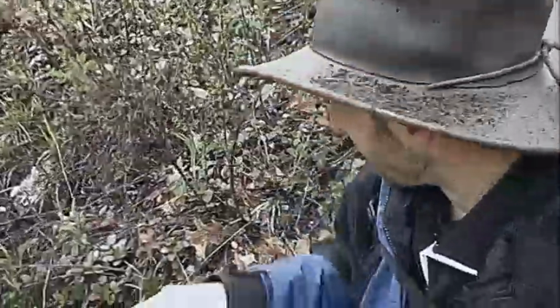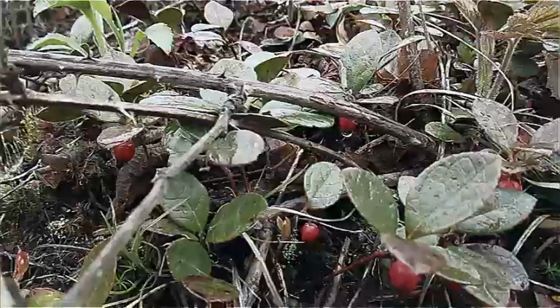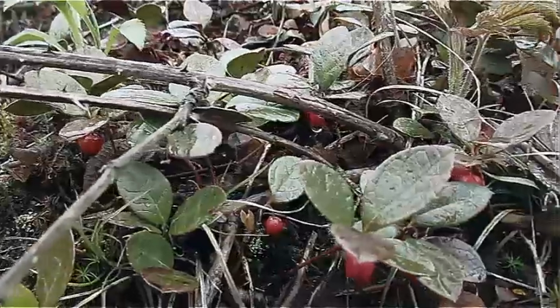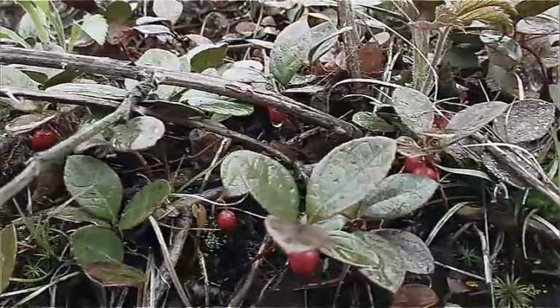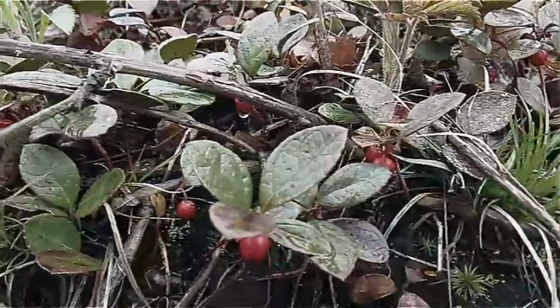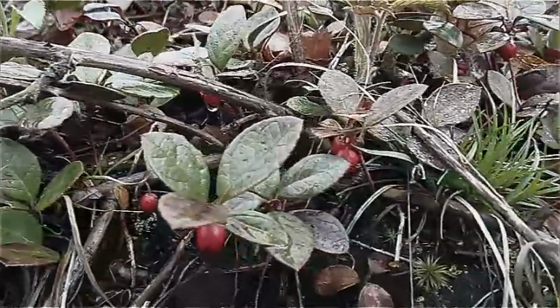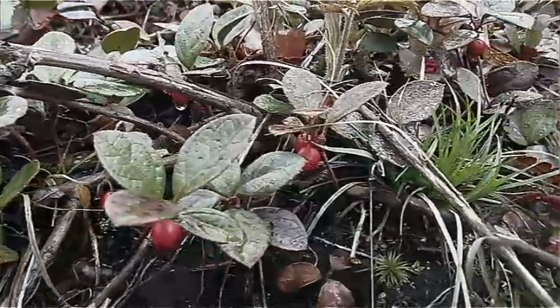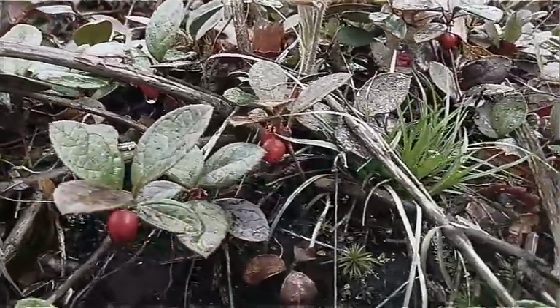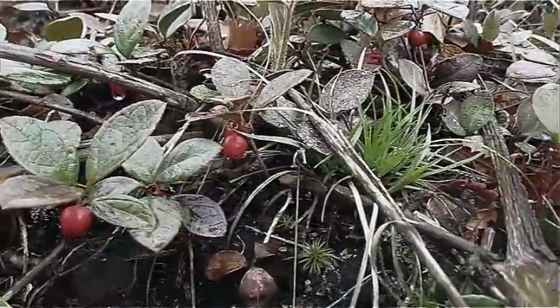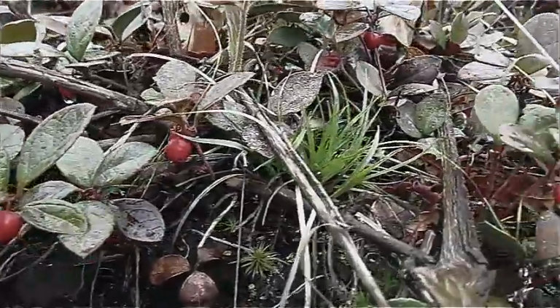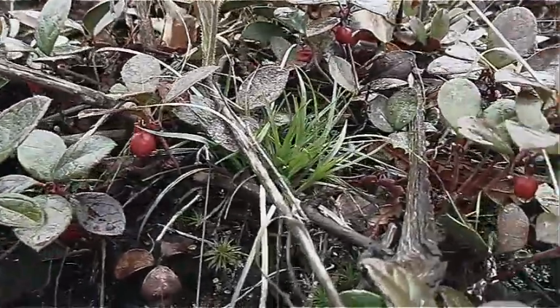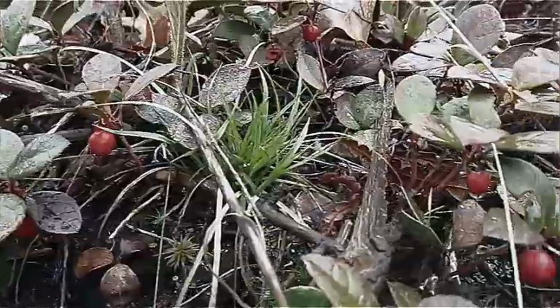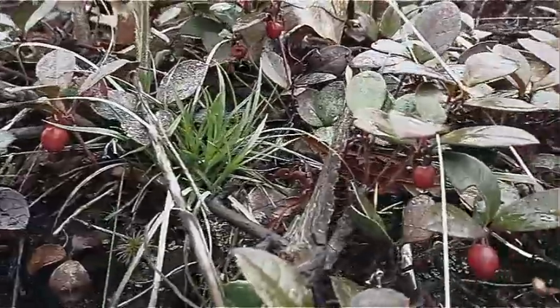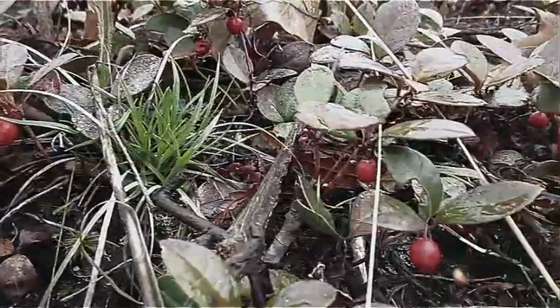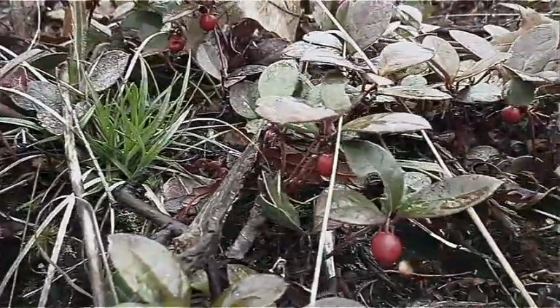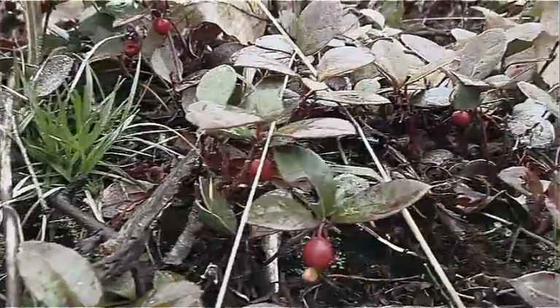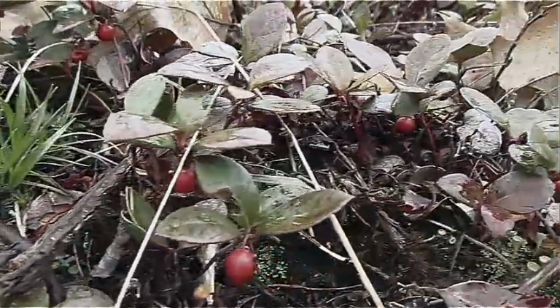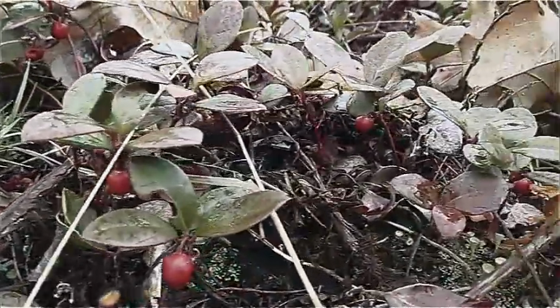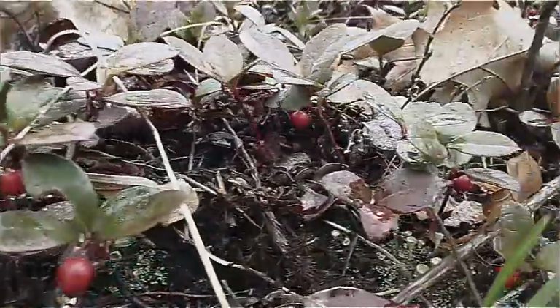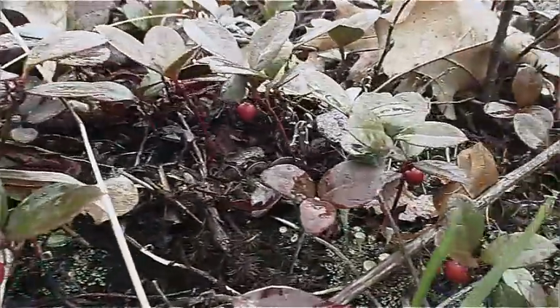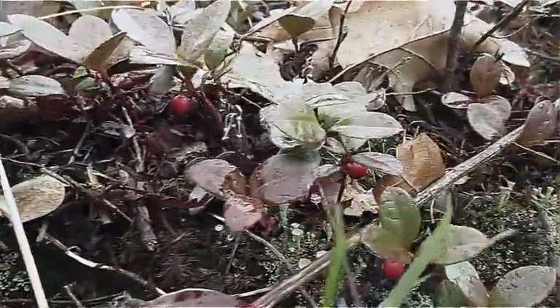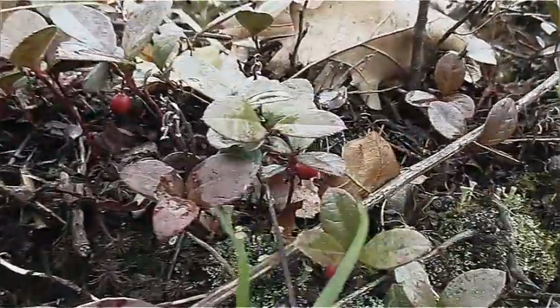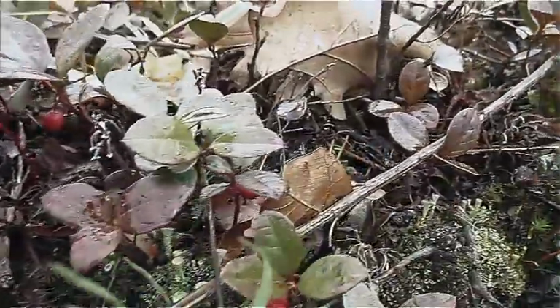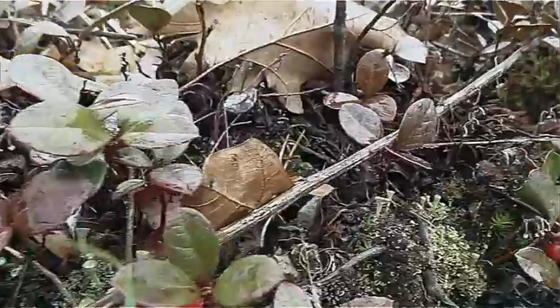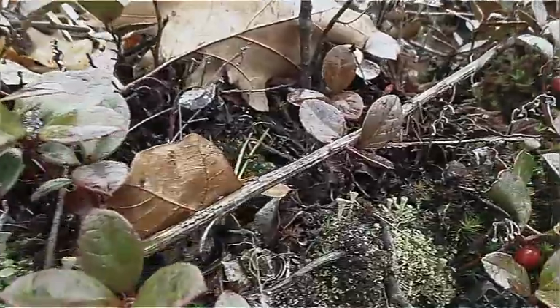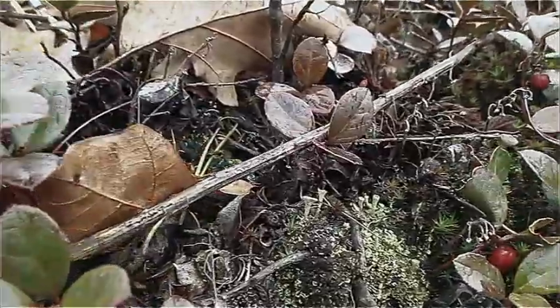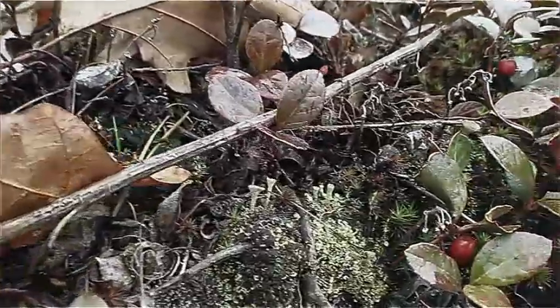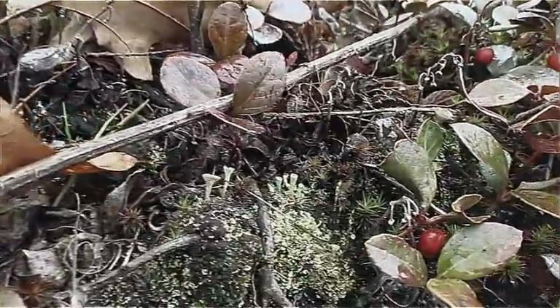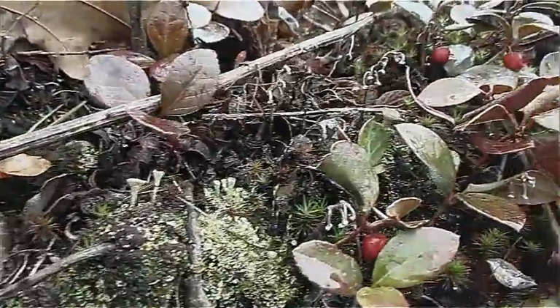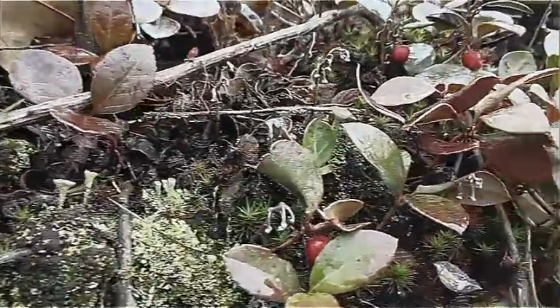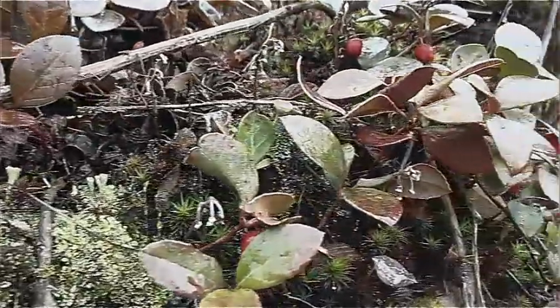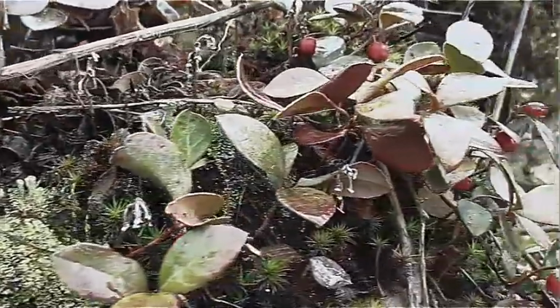There's a whole section of them over here. You can eat the berries or chew on the leaves. They taste like postage stamps used to — that's what I always remember when I eat these. It's like, oh, that's what postage stamps used to taste like when you would lick them.